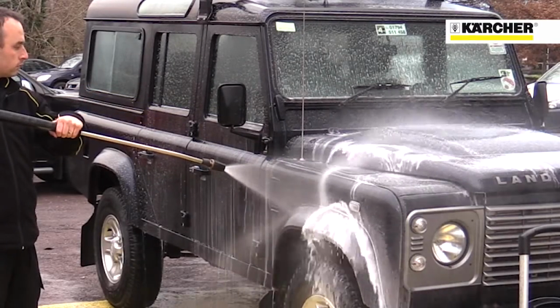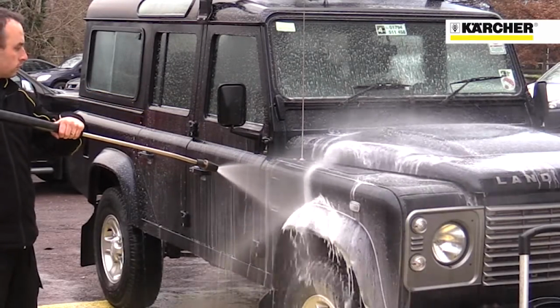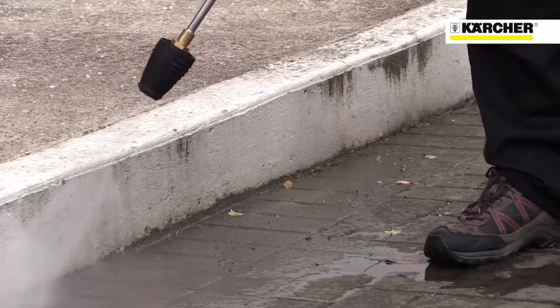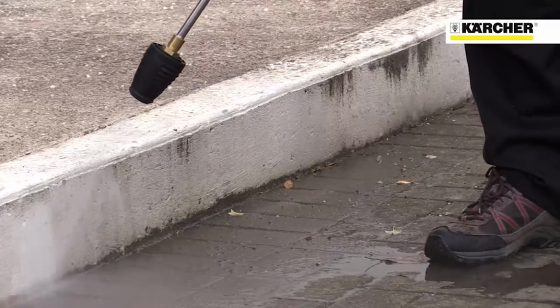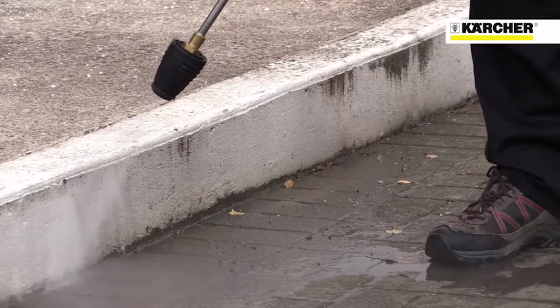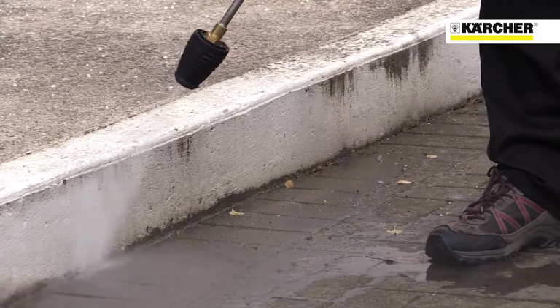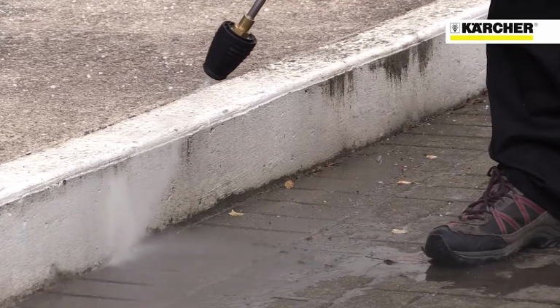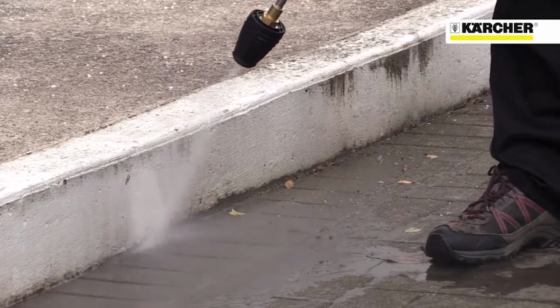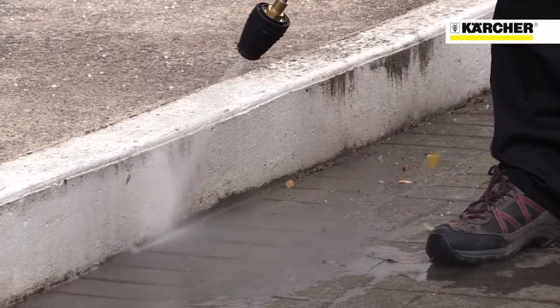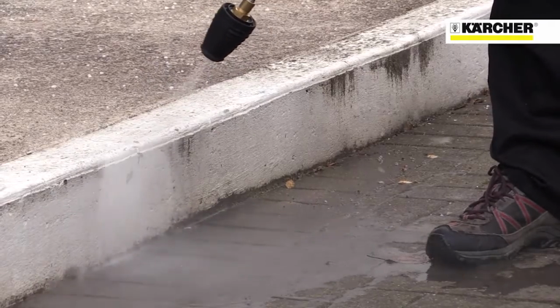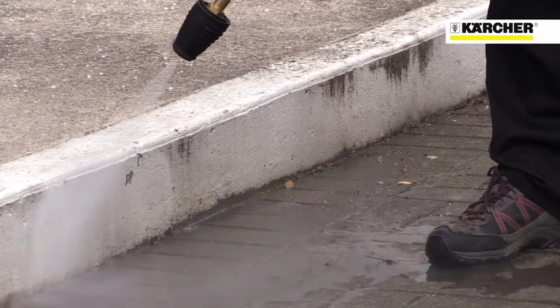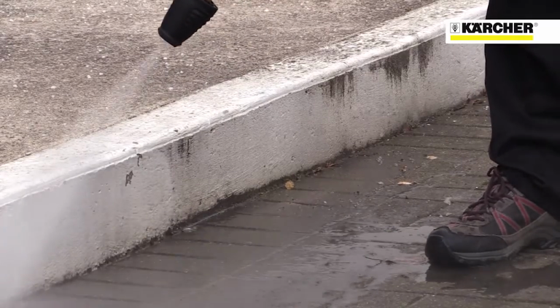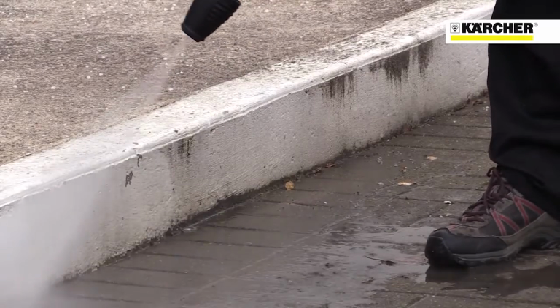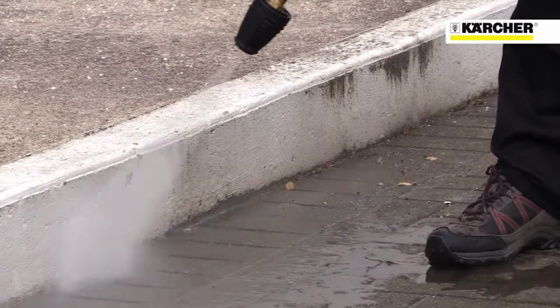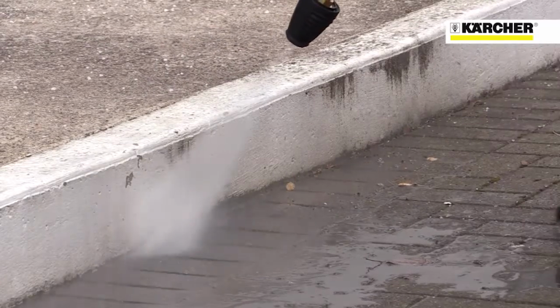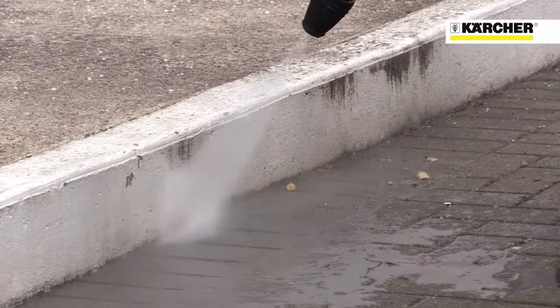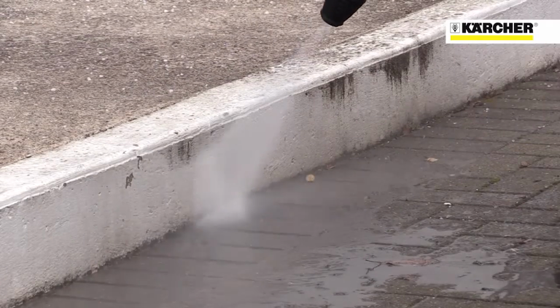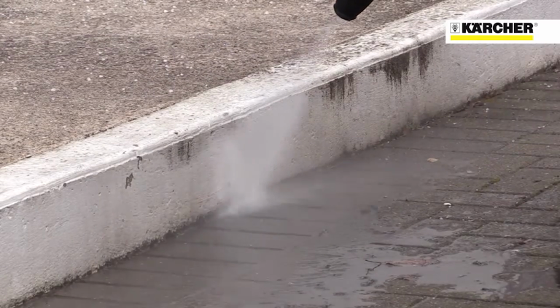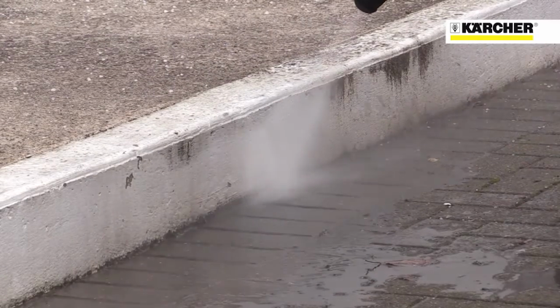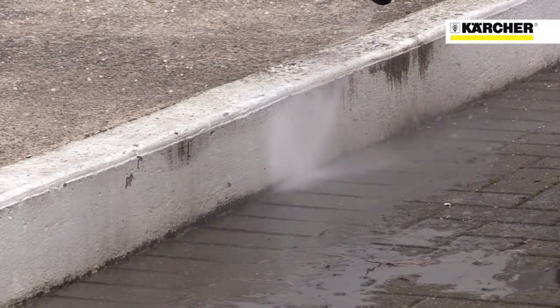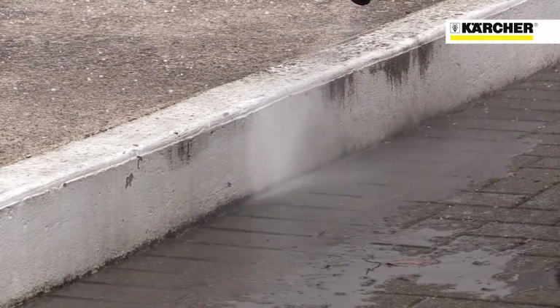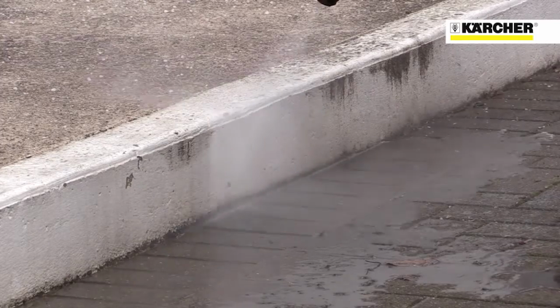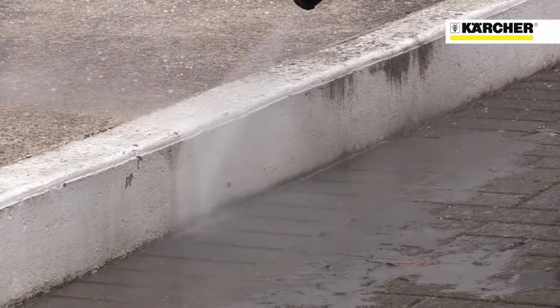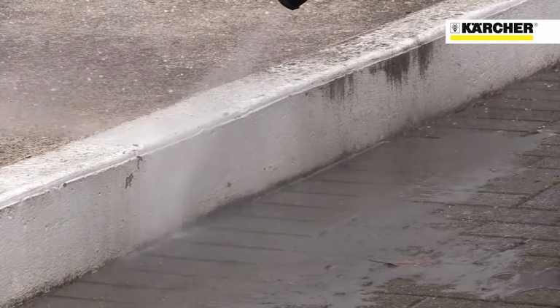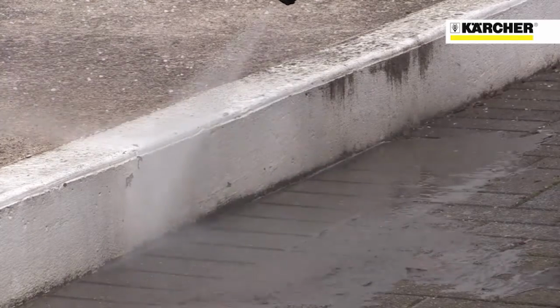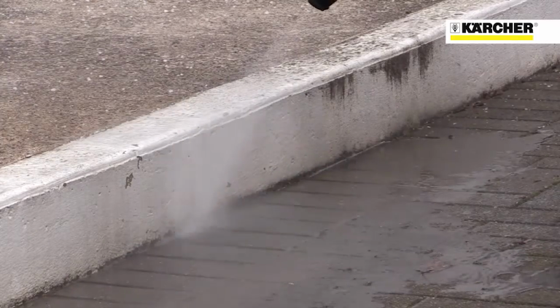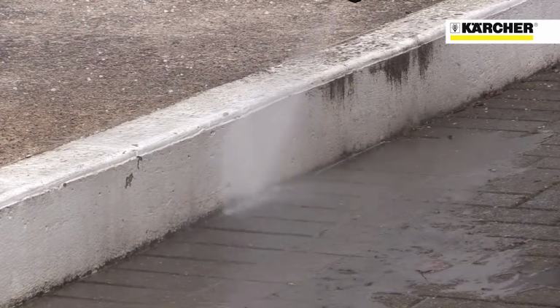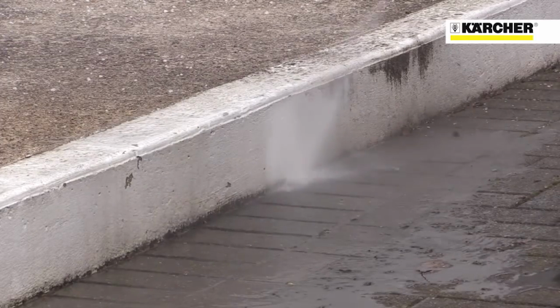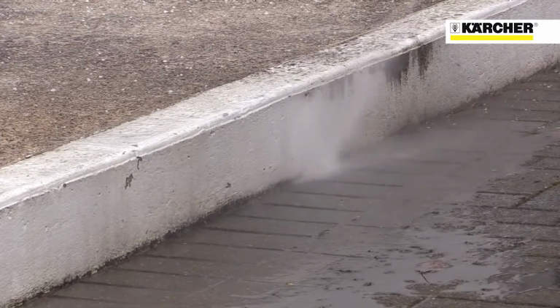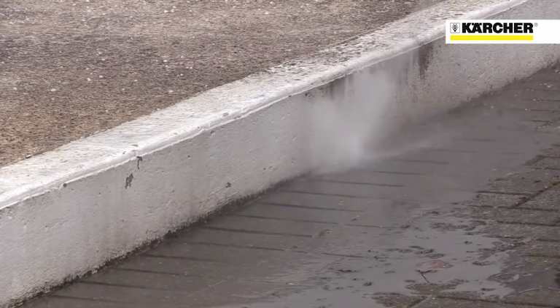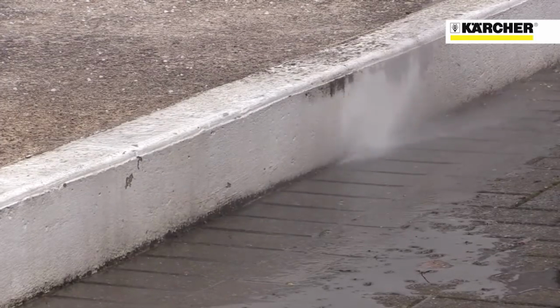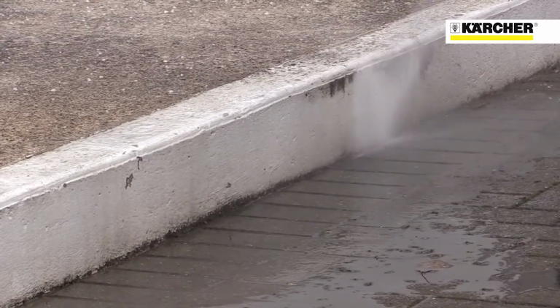The 711 also features Karcher's incredible dirt blaster nozzle, that rips through stubborn dirt easily and quickly. Perfect for cleaning tools and equipment after a job.